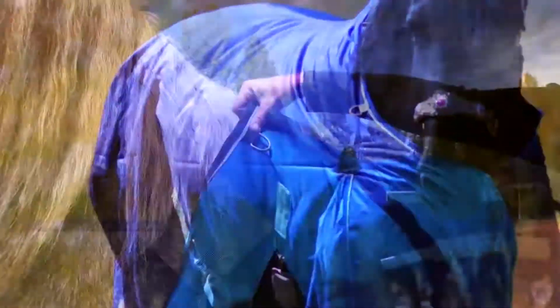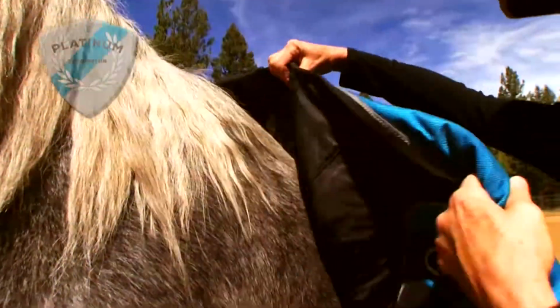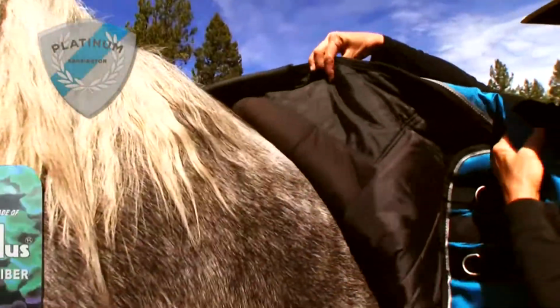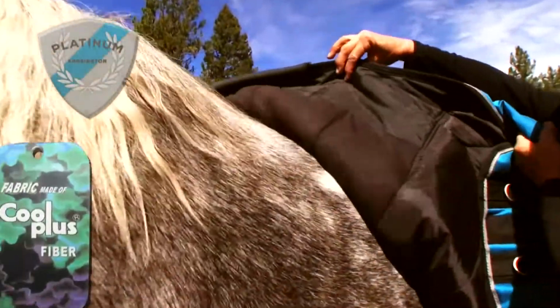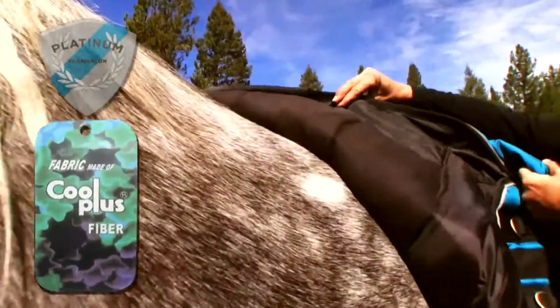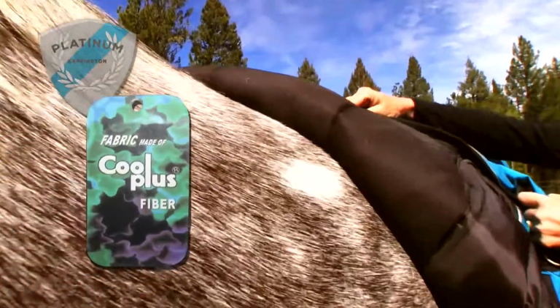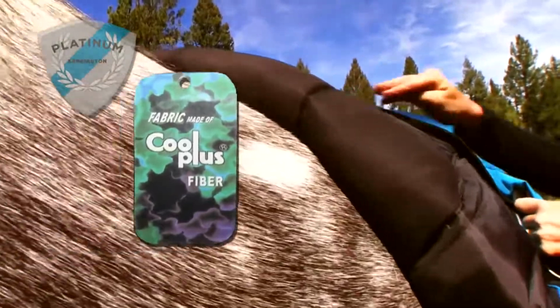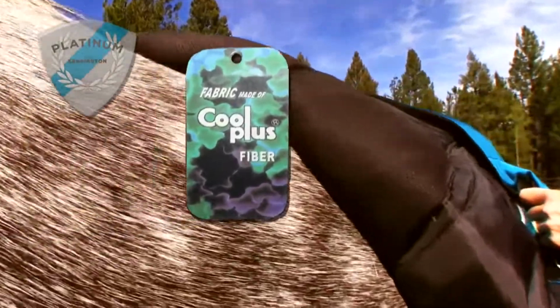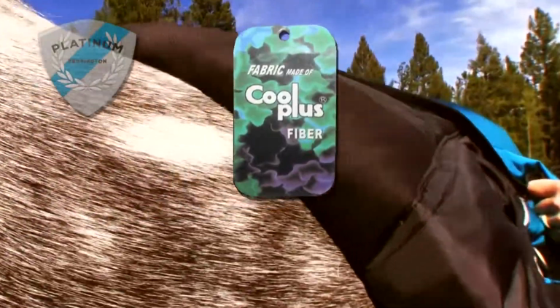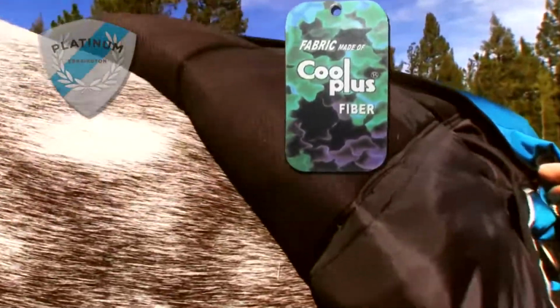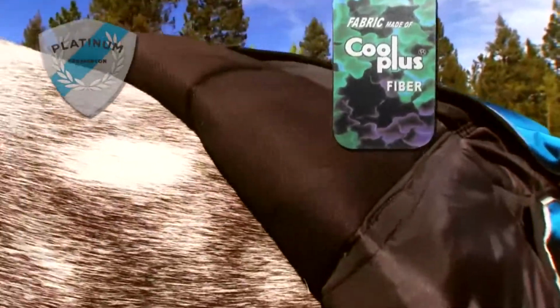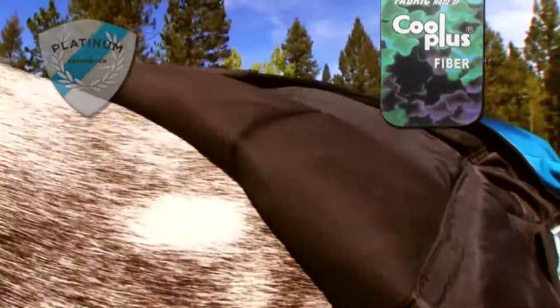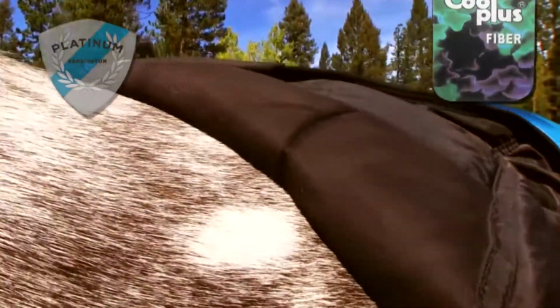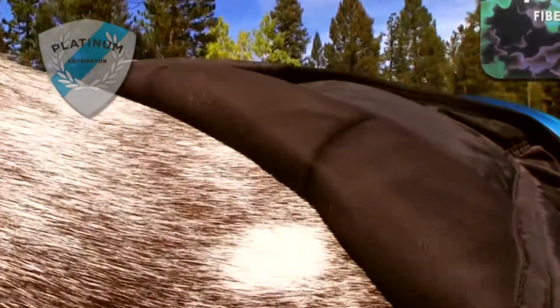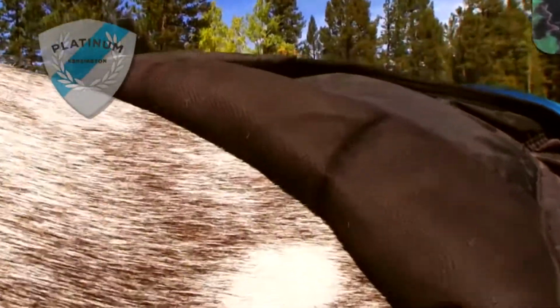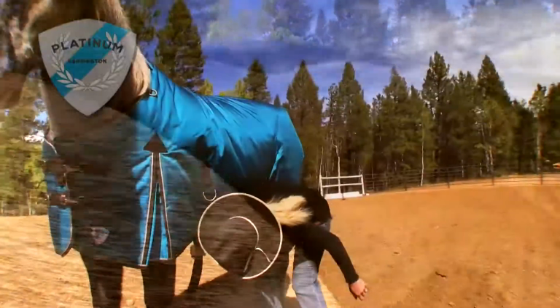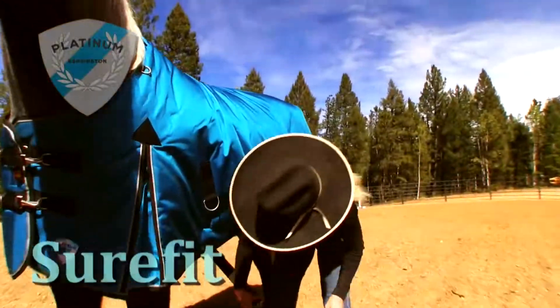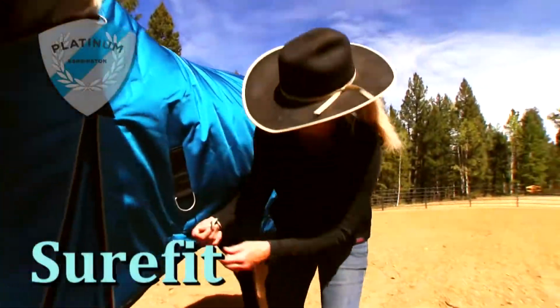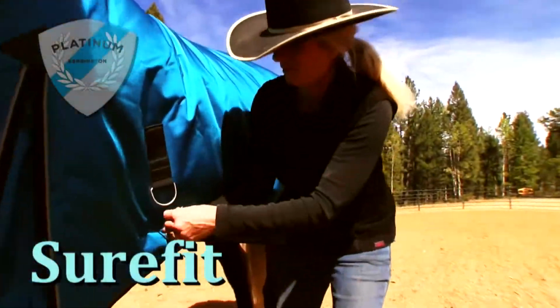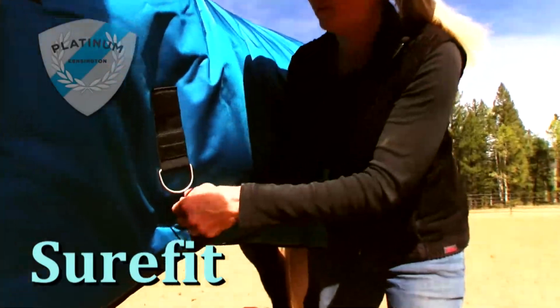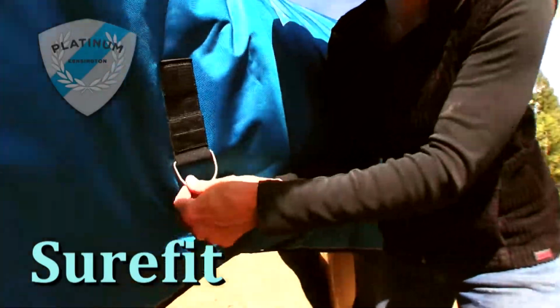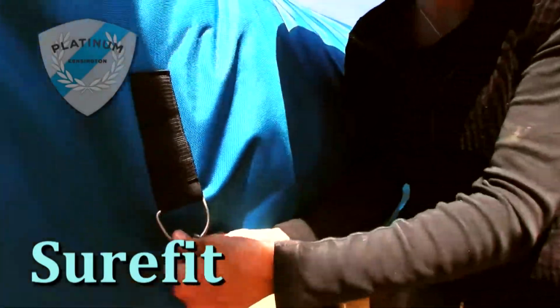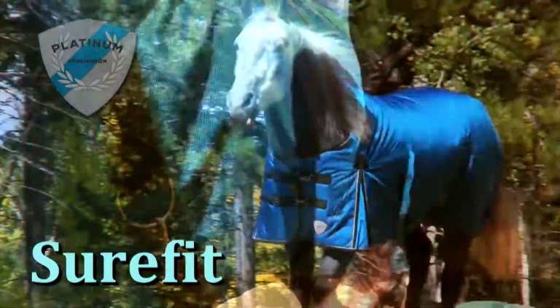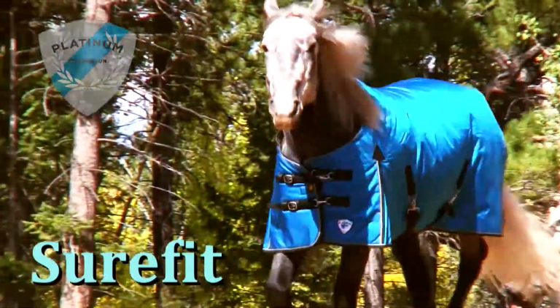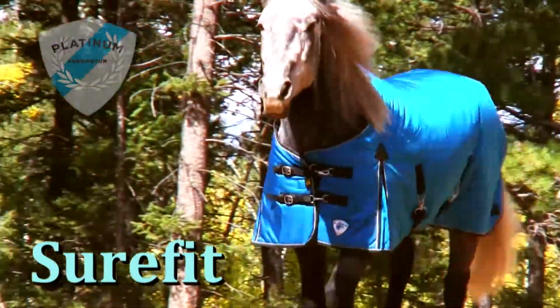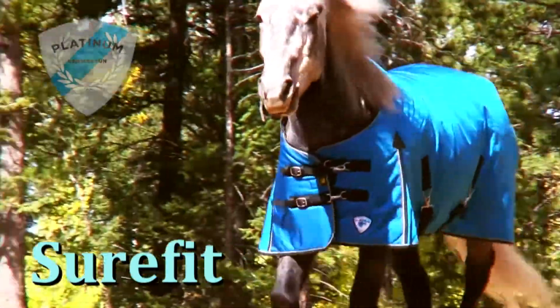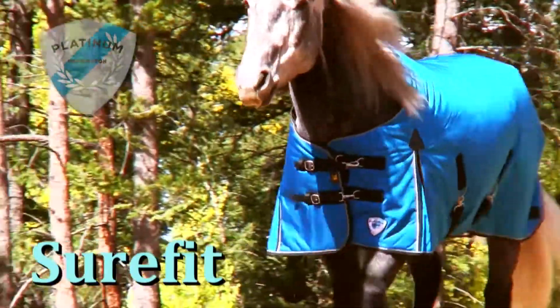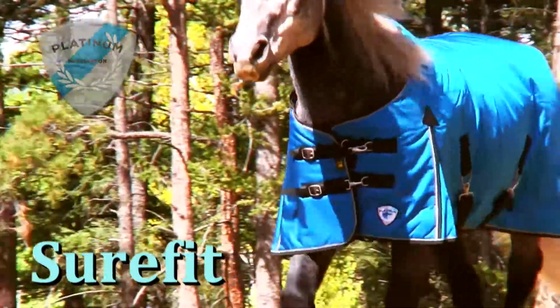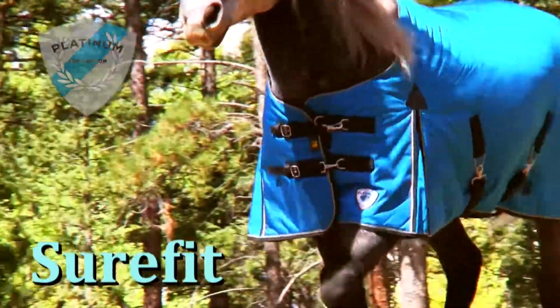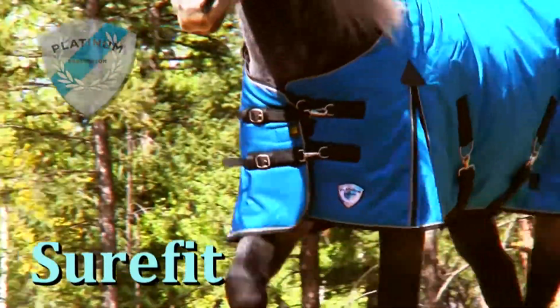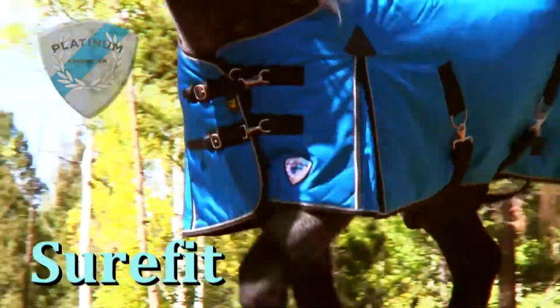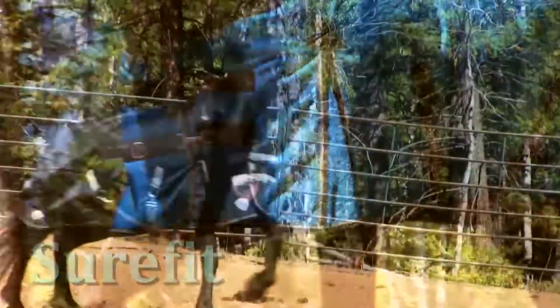Underneath, the Cool Plus Lining System, which allows for greater passage of body heat release. Kensington's Sure-Fit Design assures that the blanket will stay in place with freedom of movement for your horse.